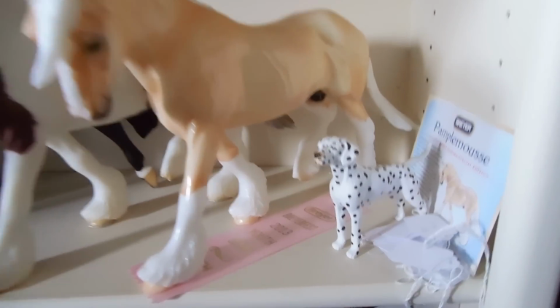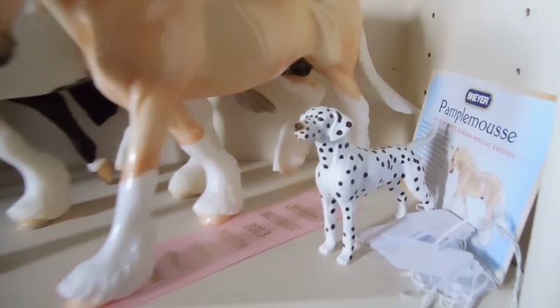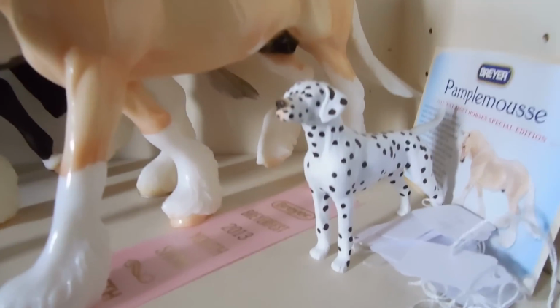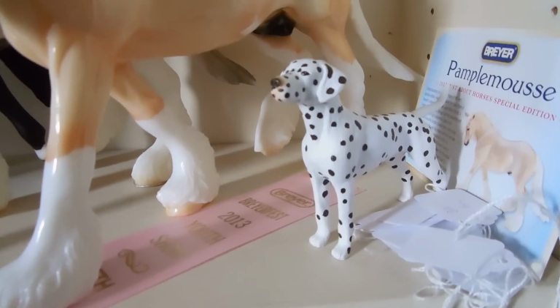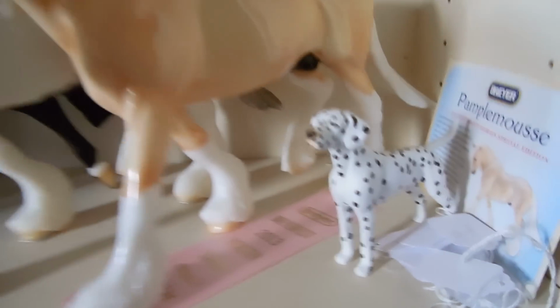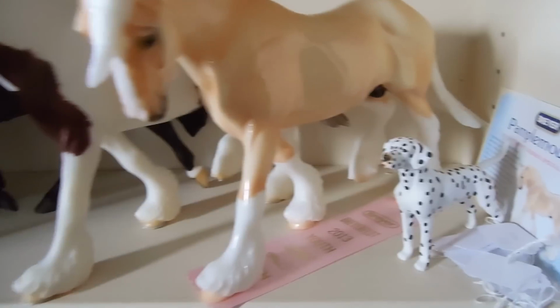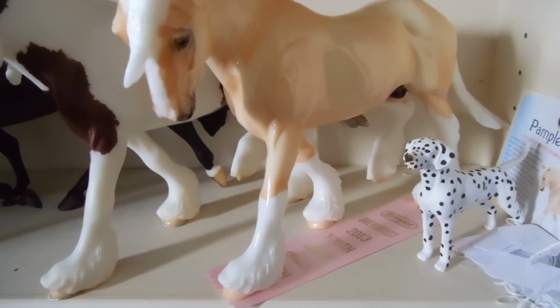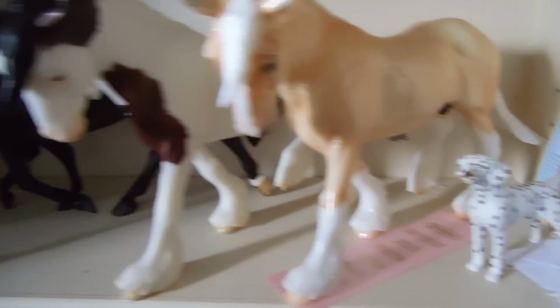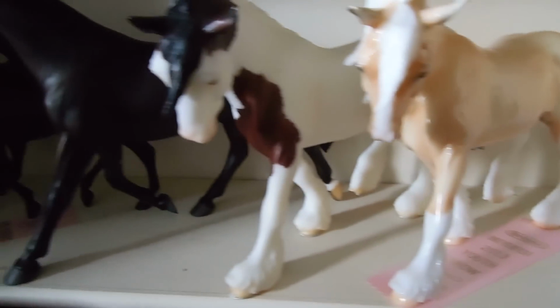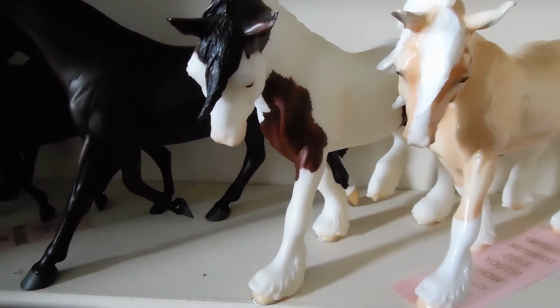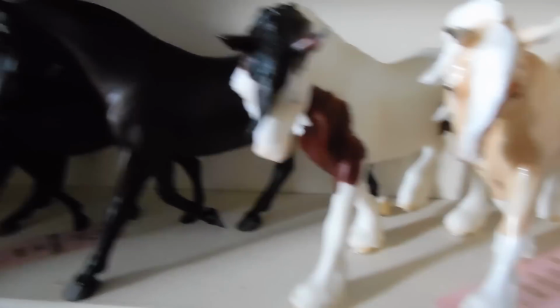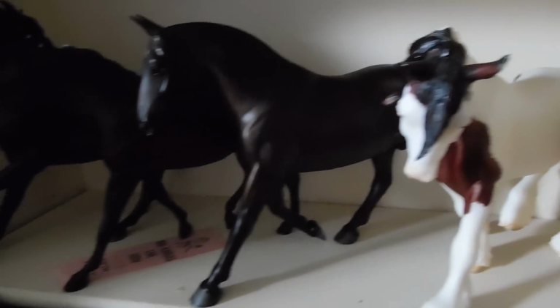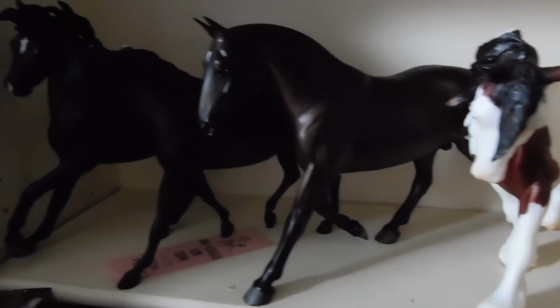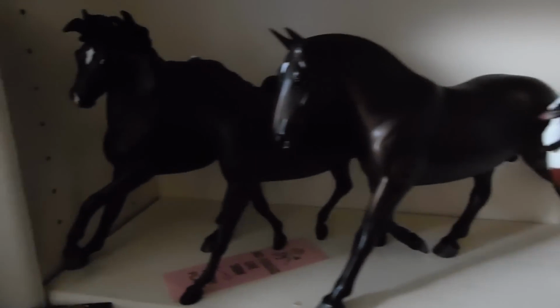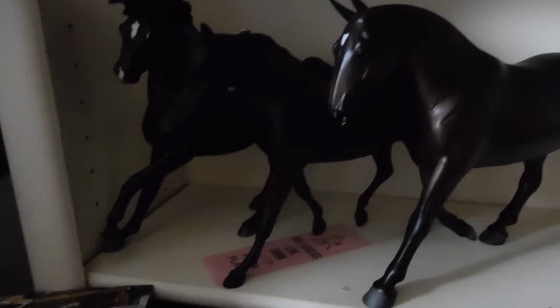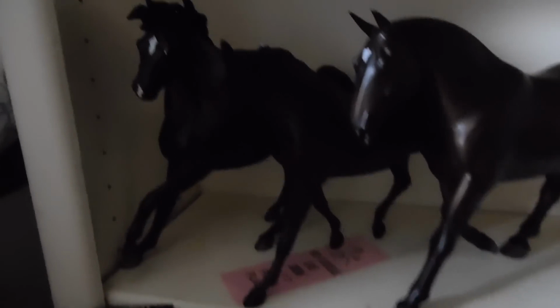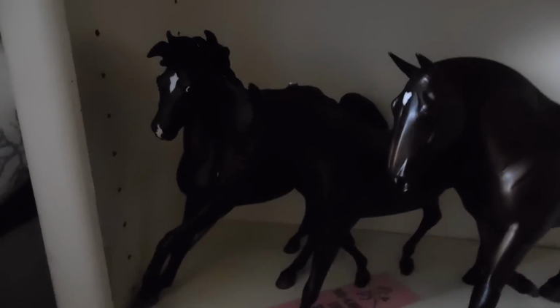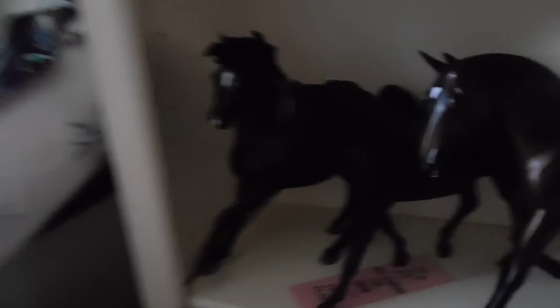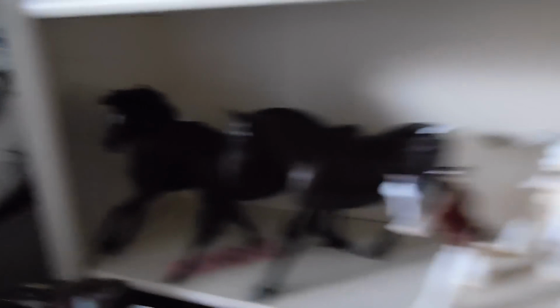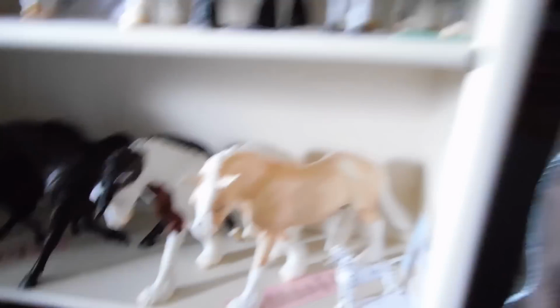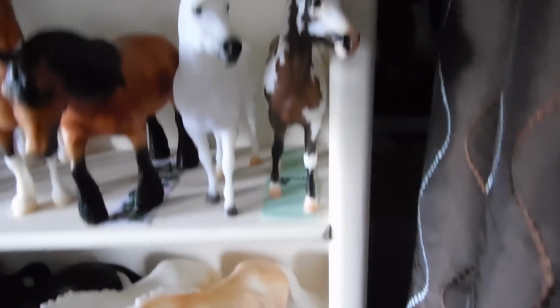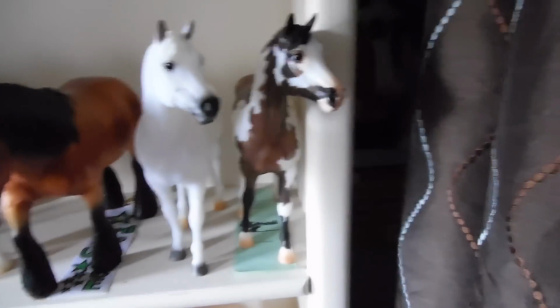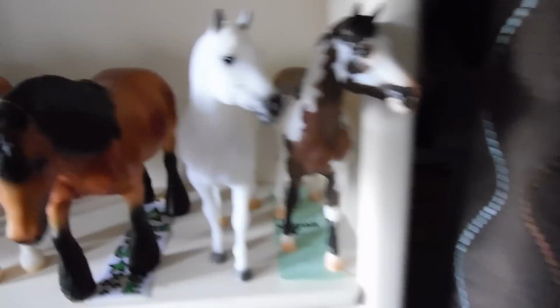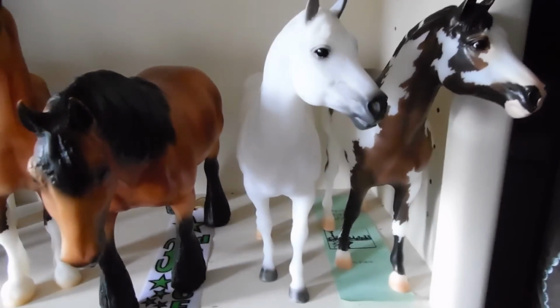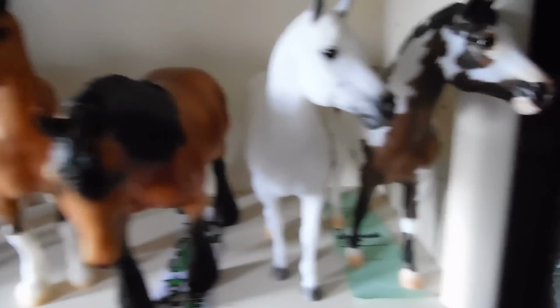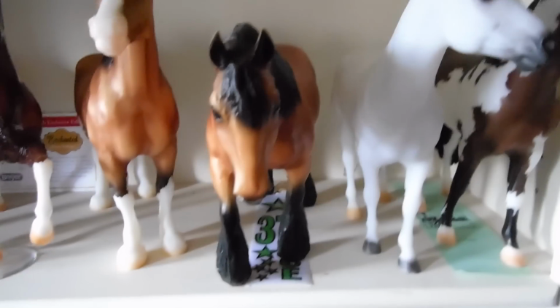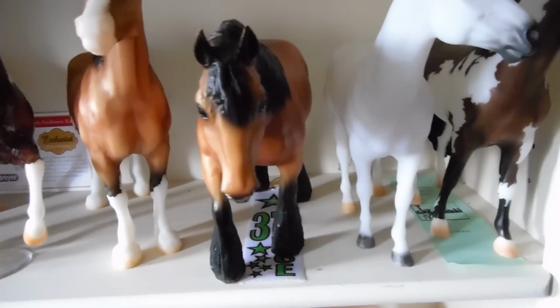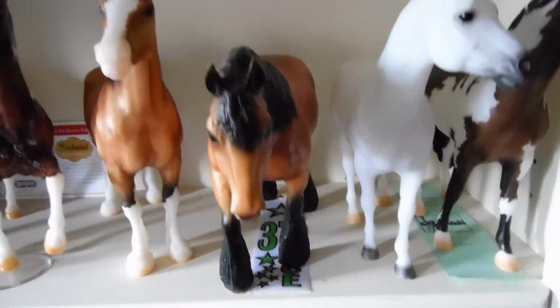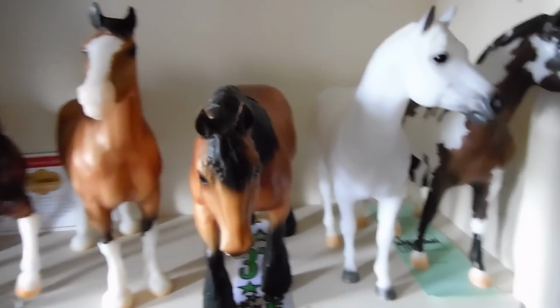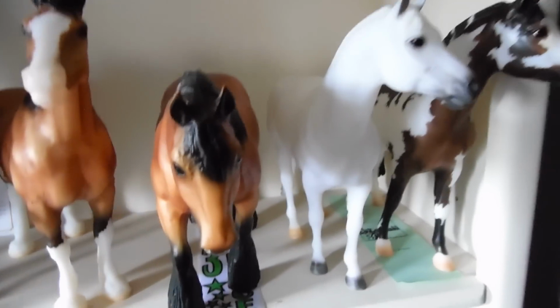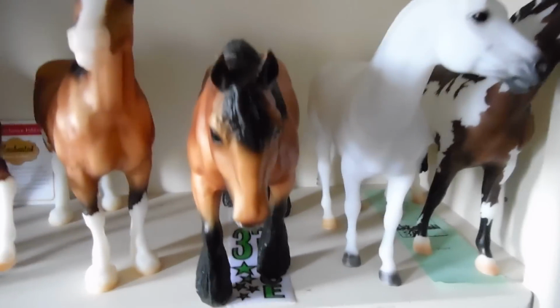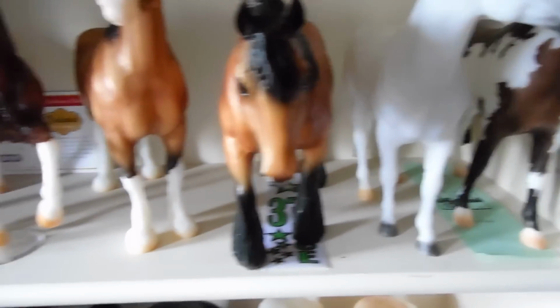Alright, so we have this Dalmatian, Pamplemousse, Mariah's Boon, Trooper, Prince Jester, Noche Buena, Wapiti, Snowman, Butters — she doesn't really have an OF name, I just call her Butters.